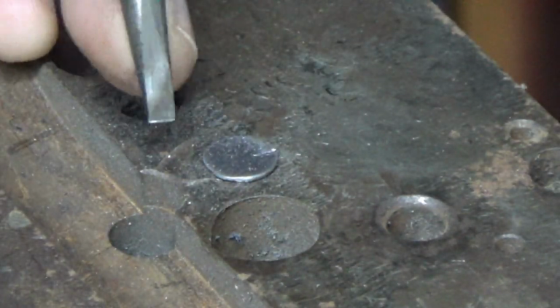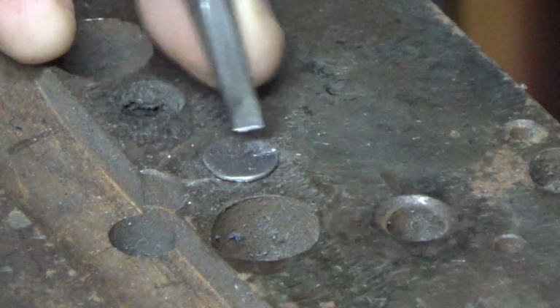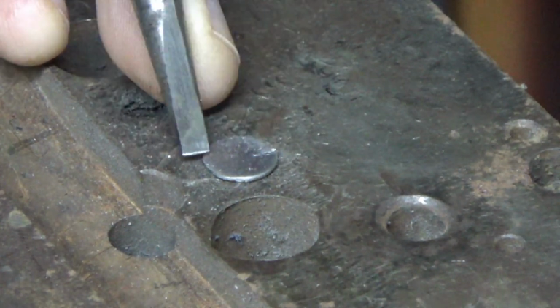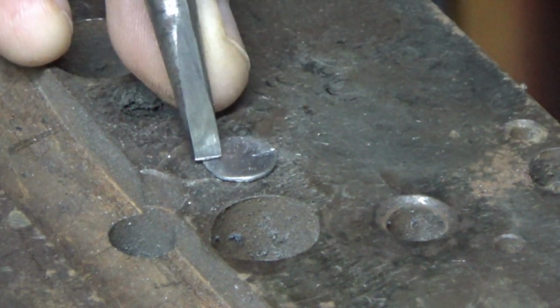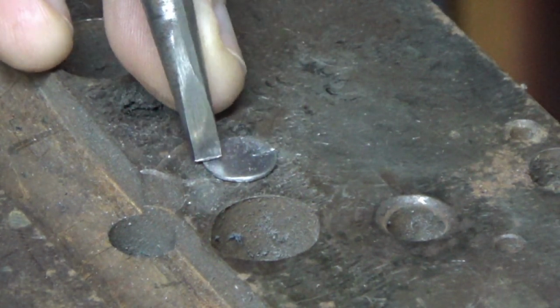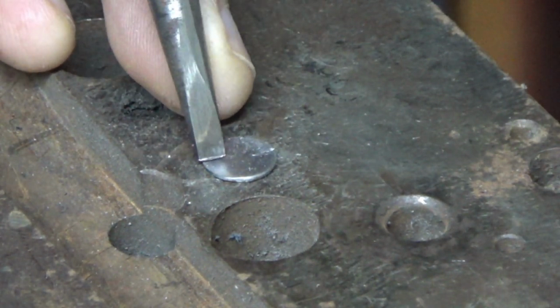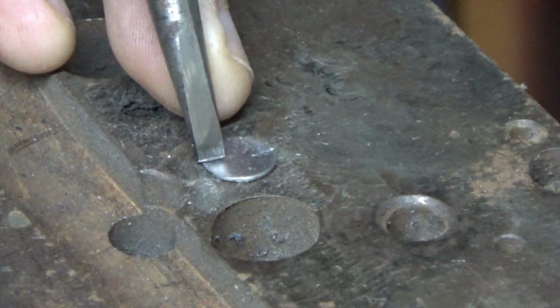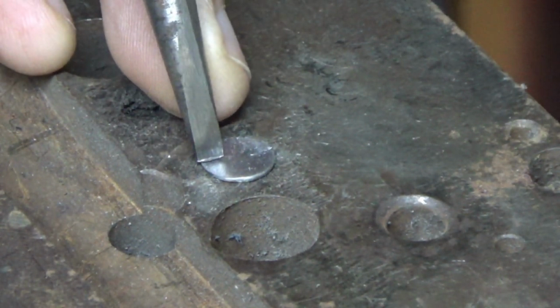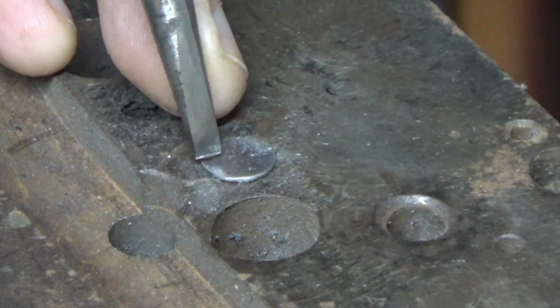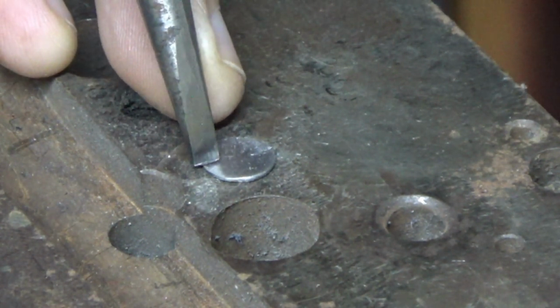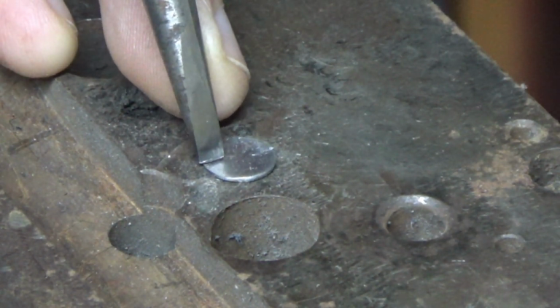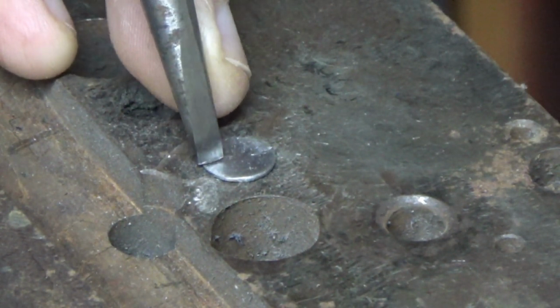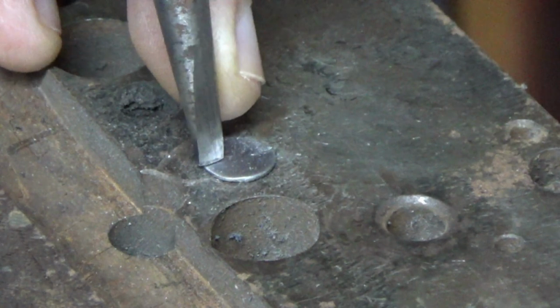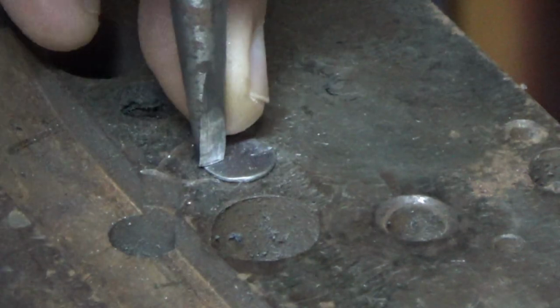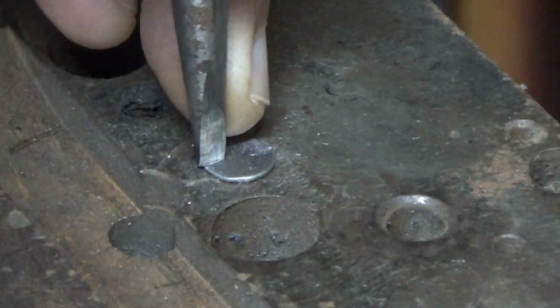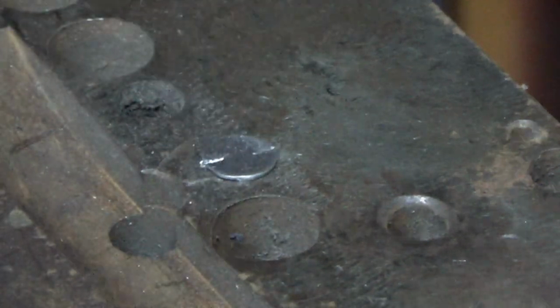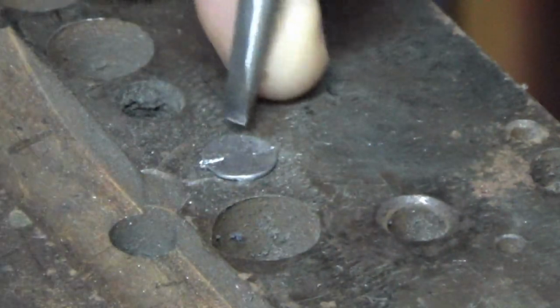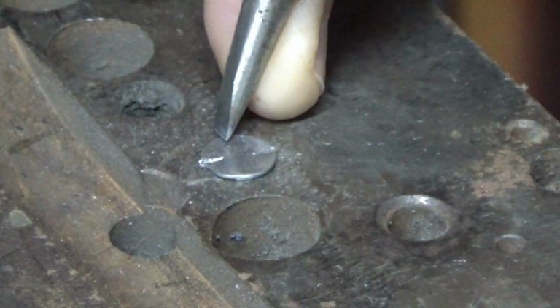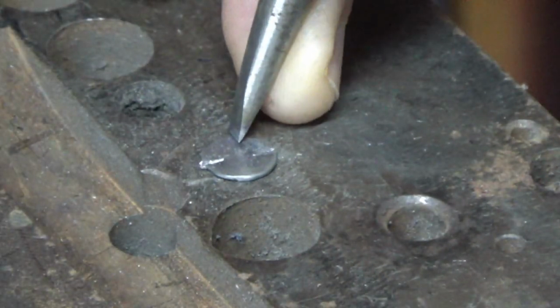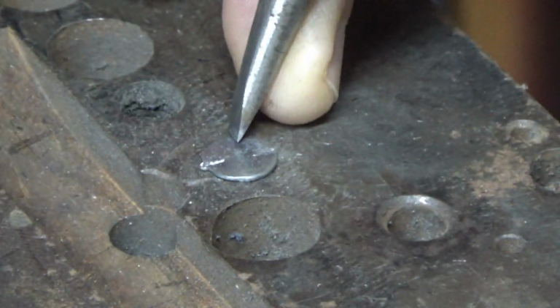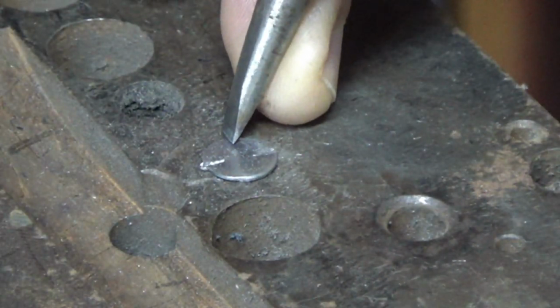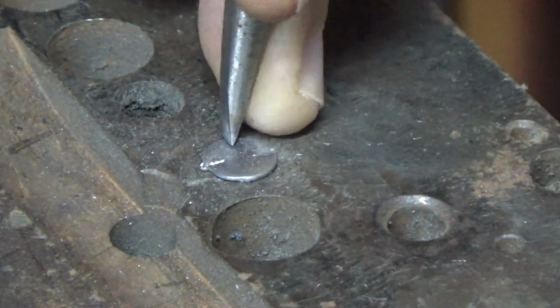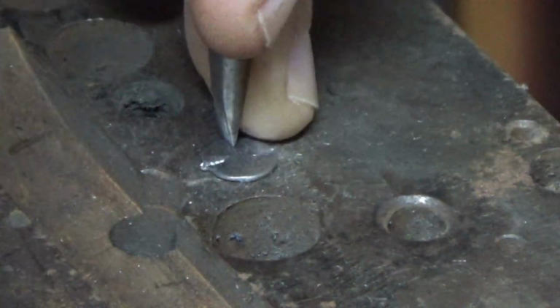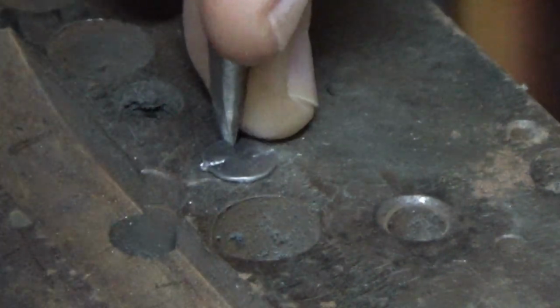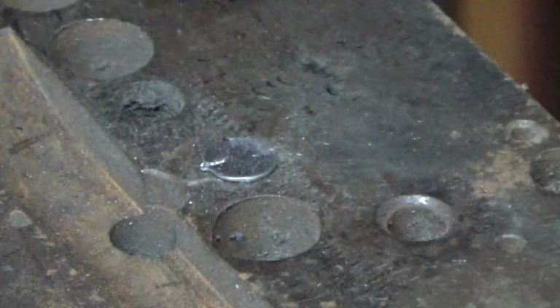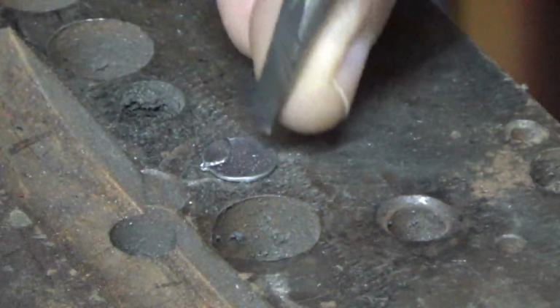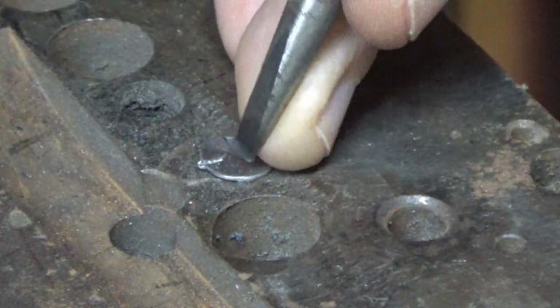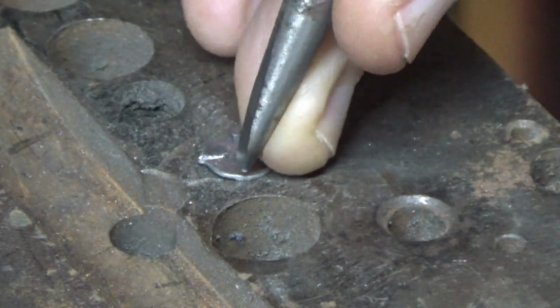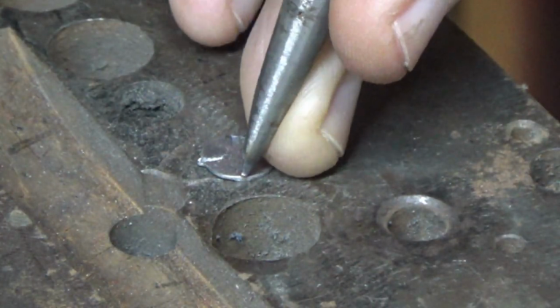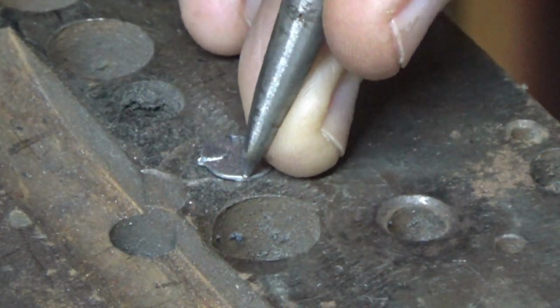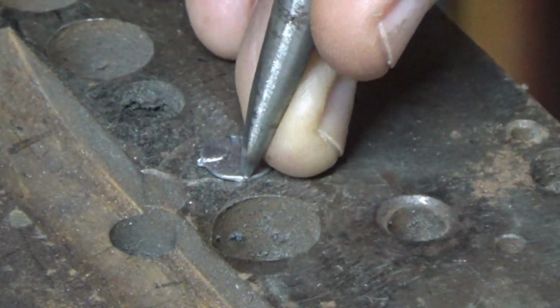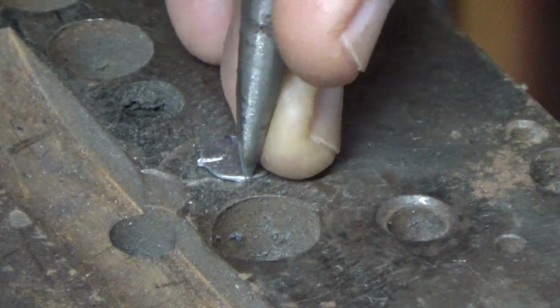Then go directly opposite, as best as you can. It'll move around but don't worry. Just make your way around — as many as you want to do. I find halving it and then halving them again works well.